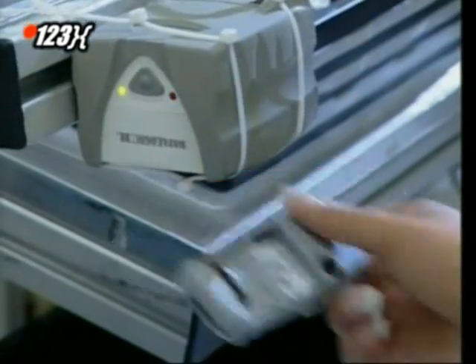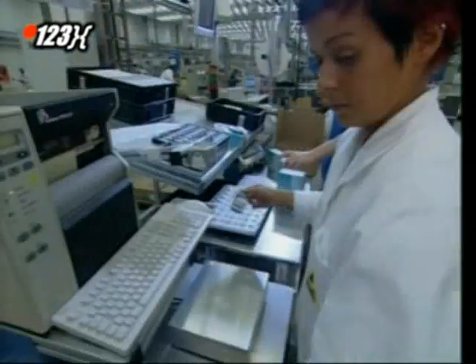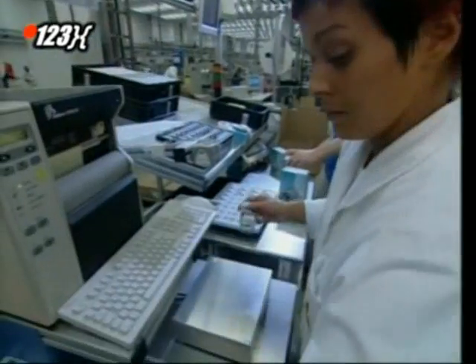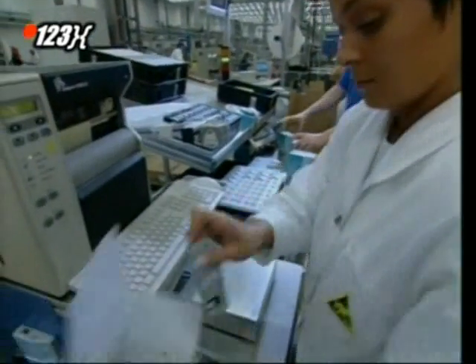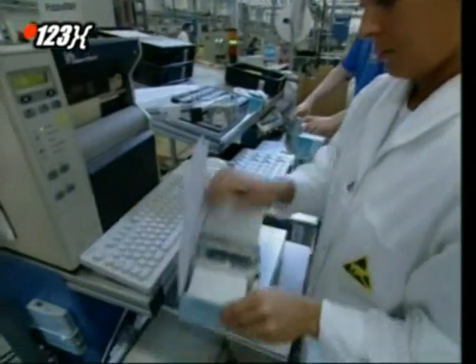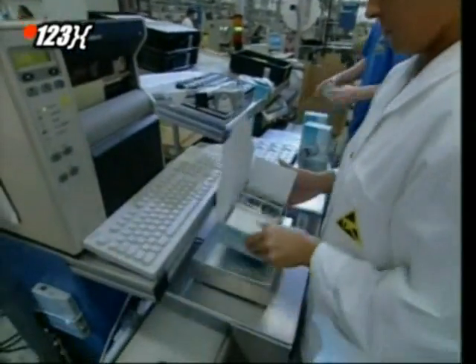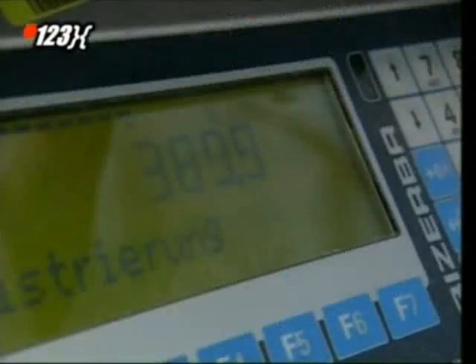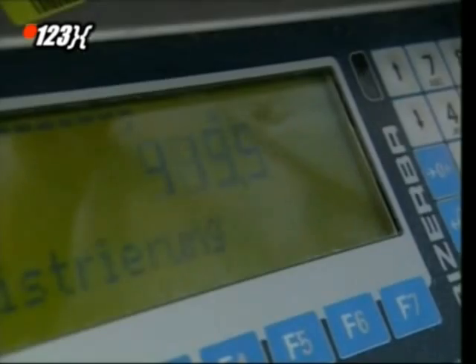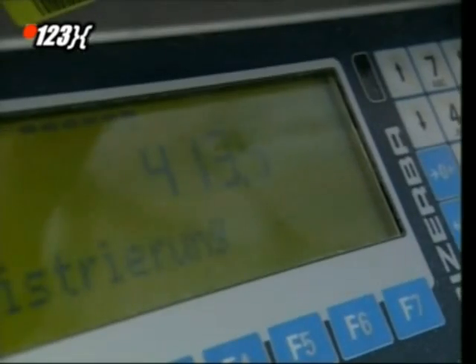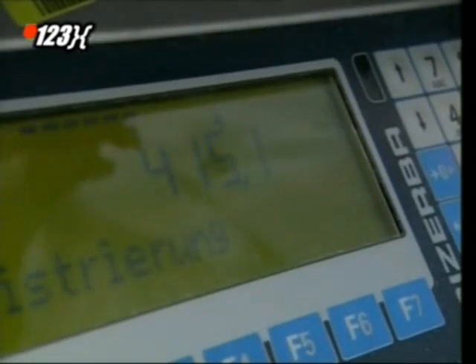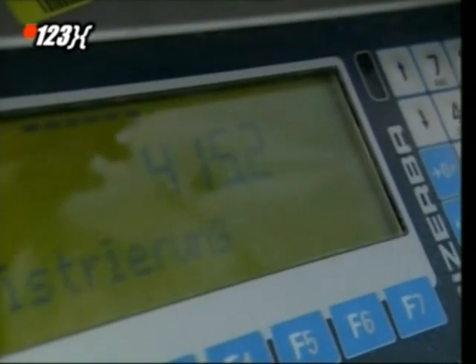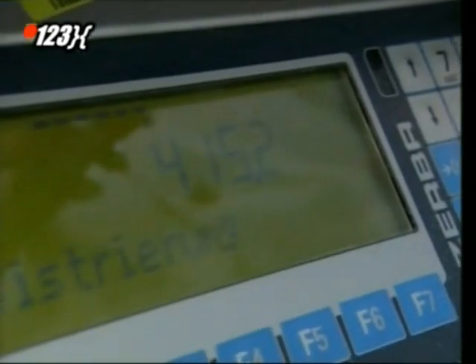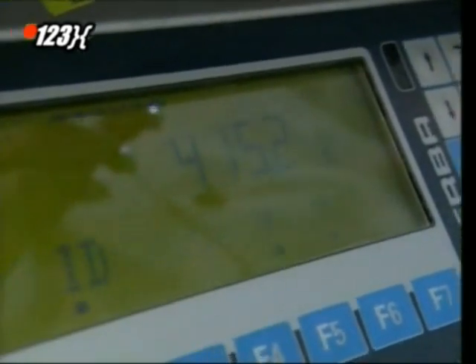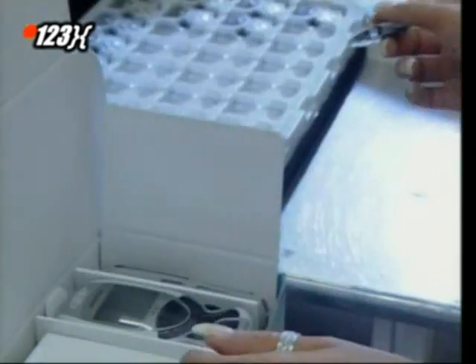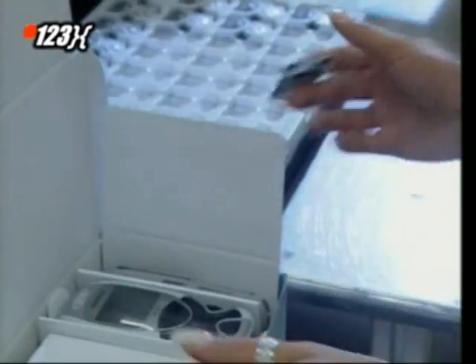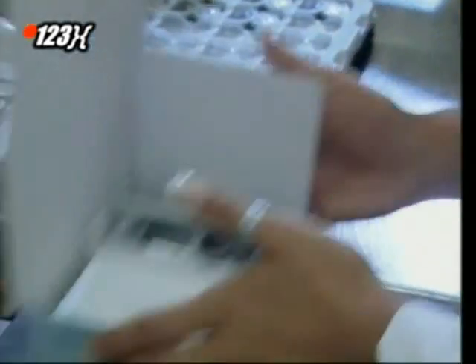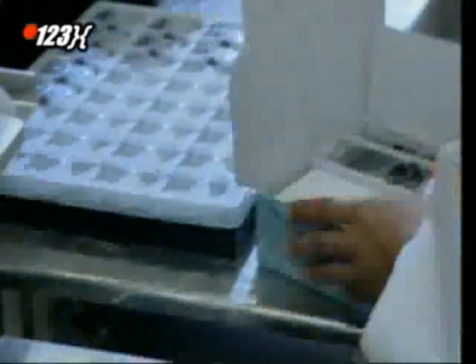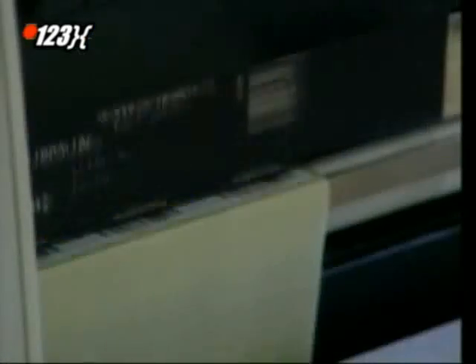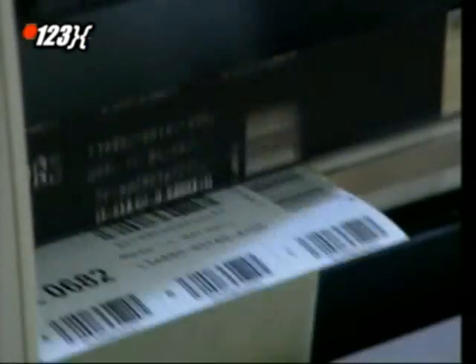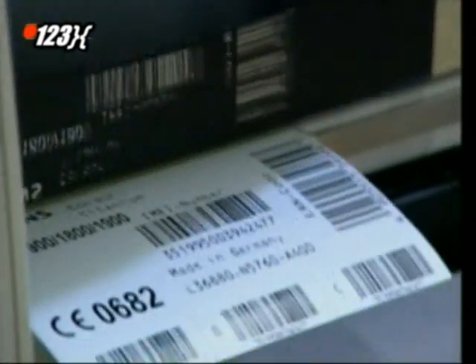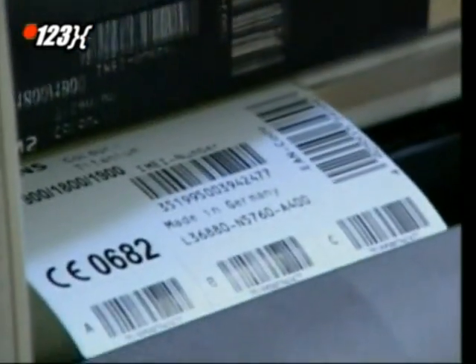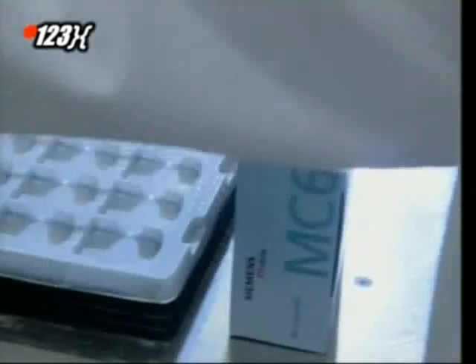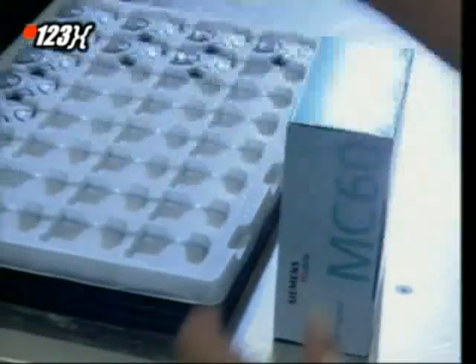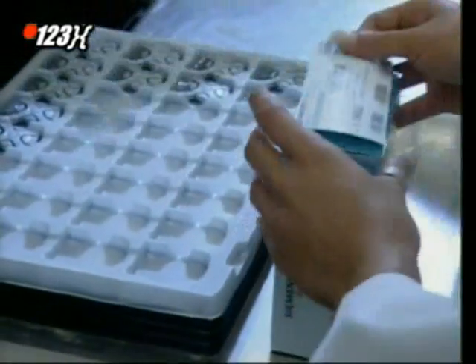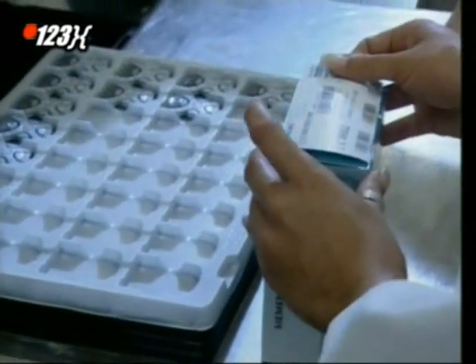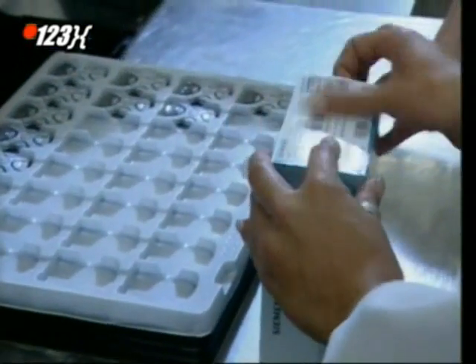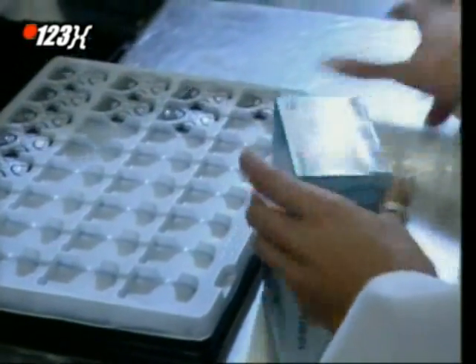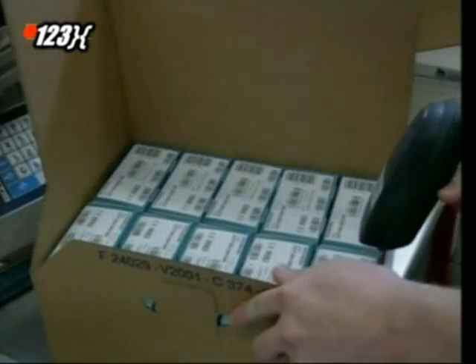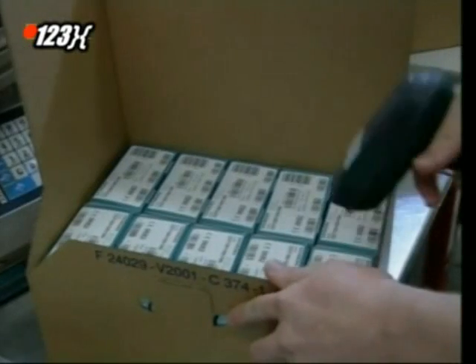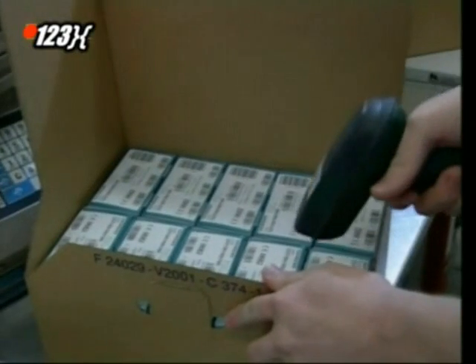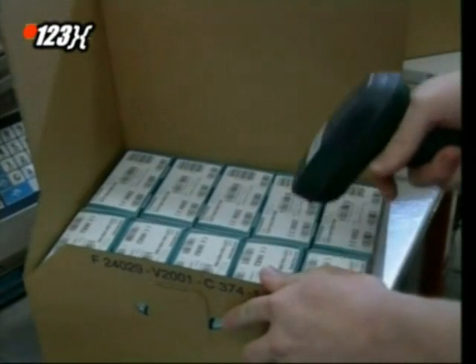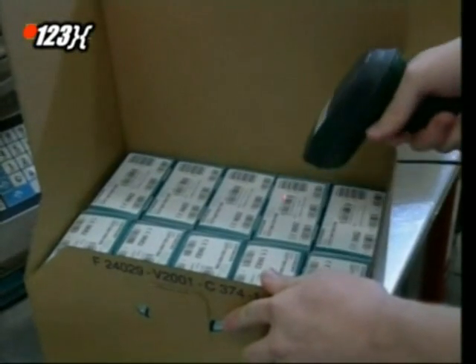Finally, the boxes are weighed to within a fraction of a gram to make sure that nothing's missing. And it's ready — the high-tech device that's both a blessing and a curse of modern life.